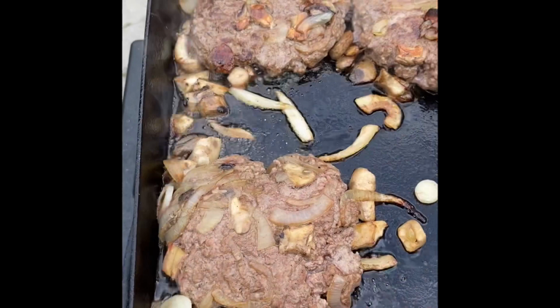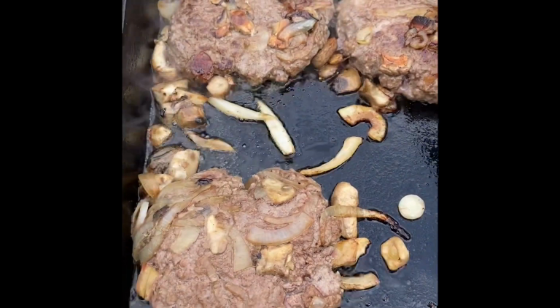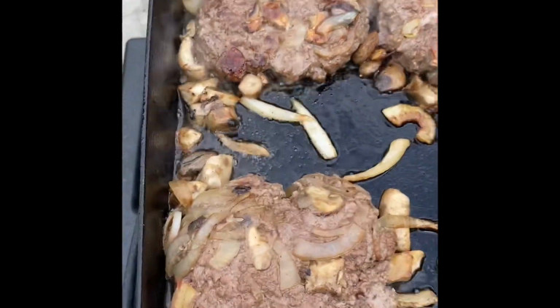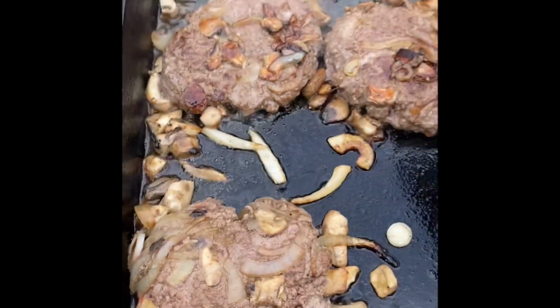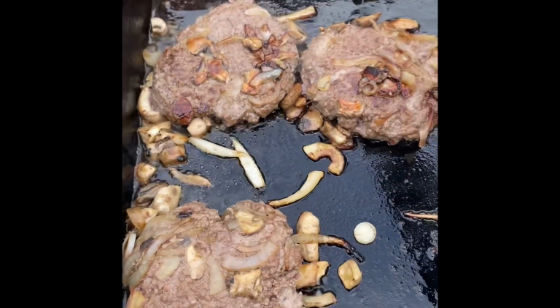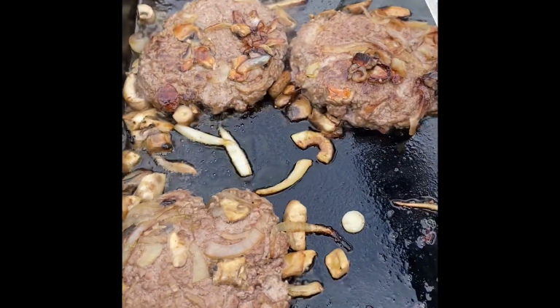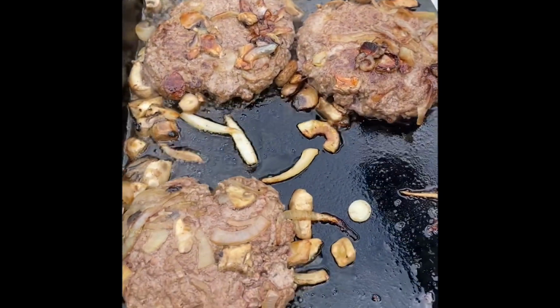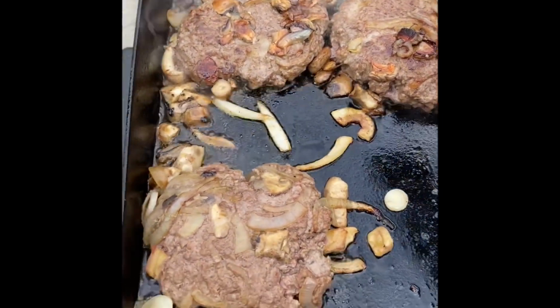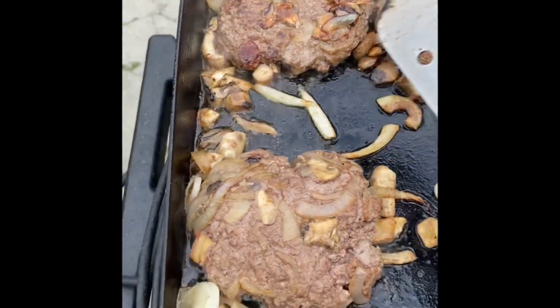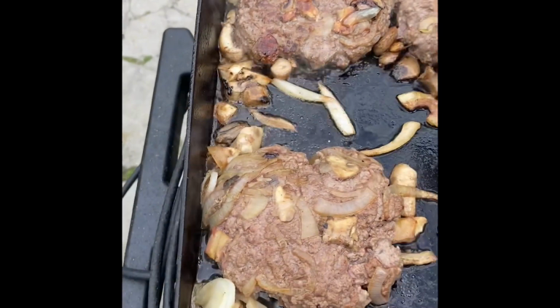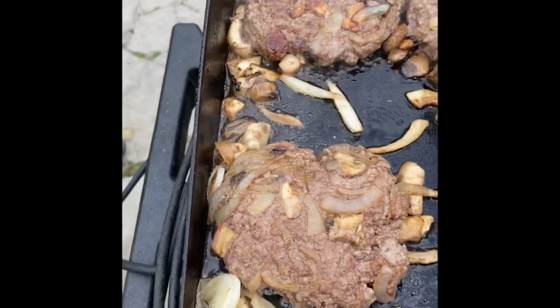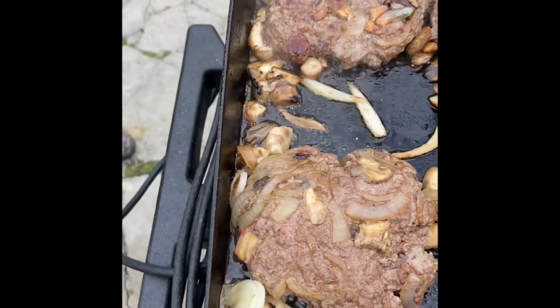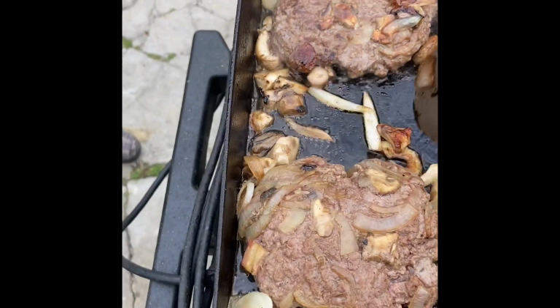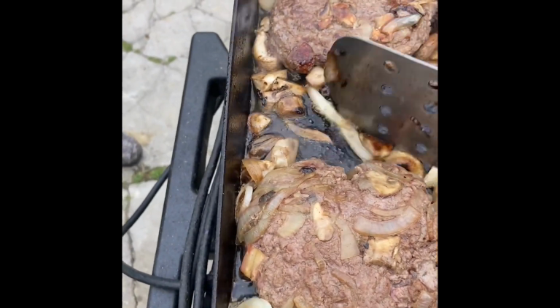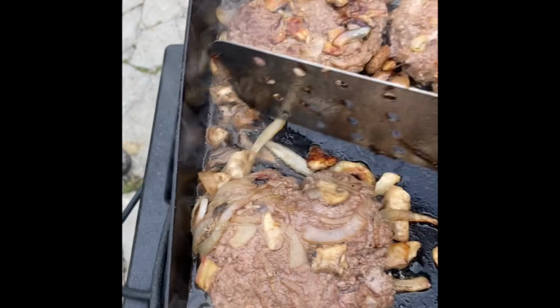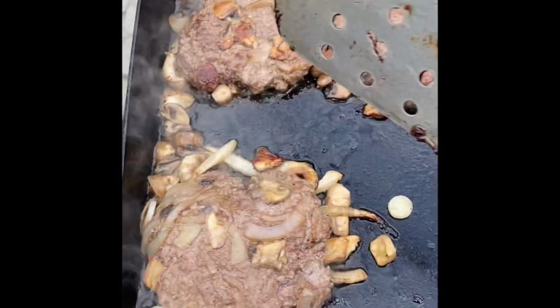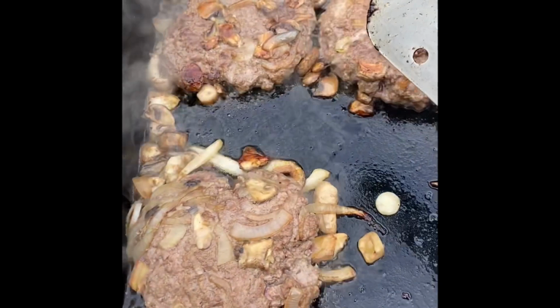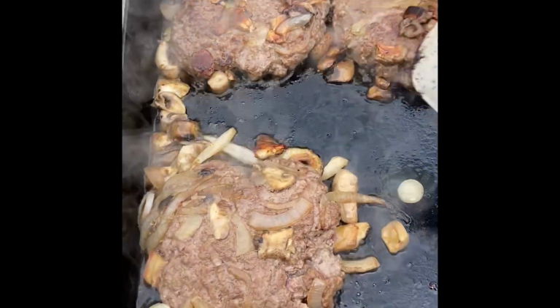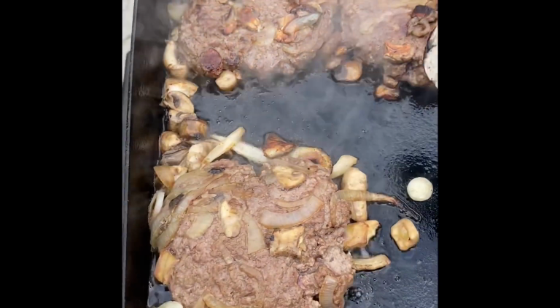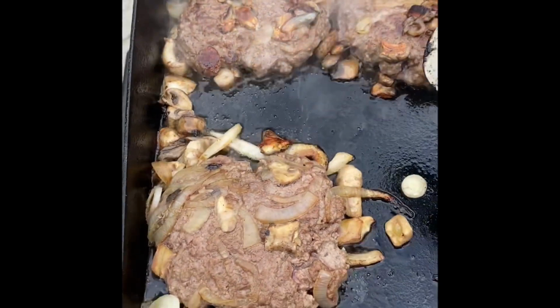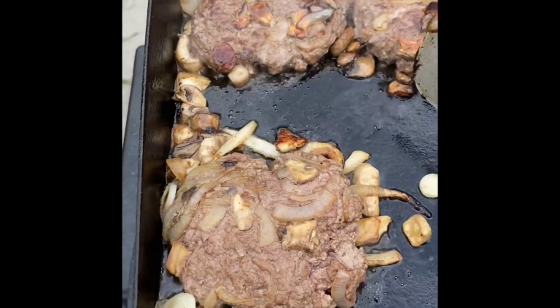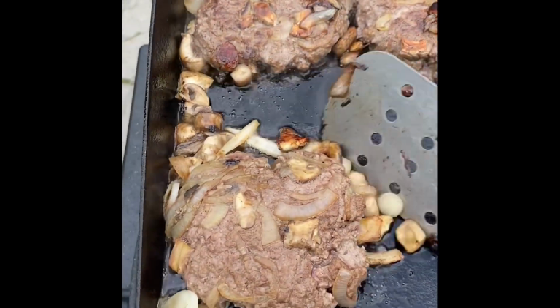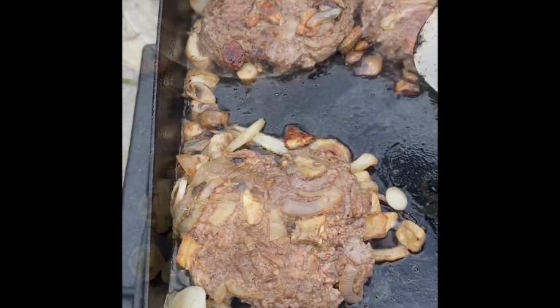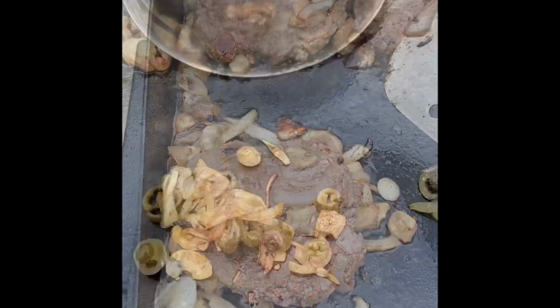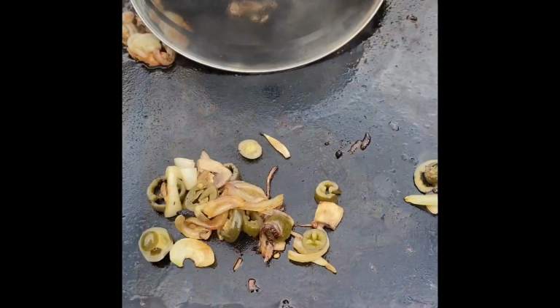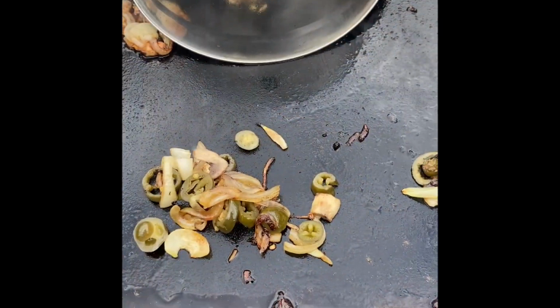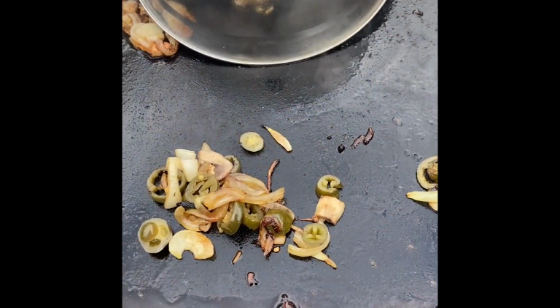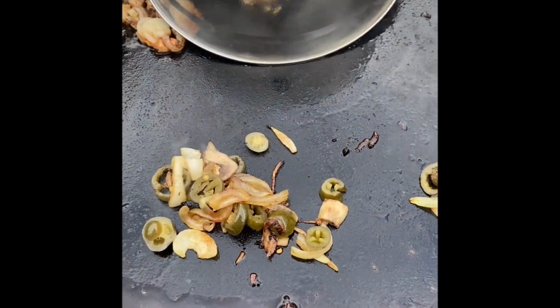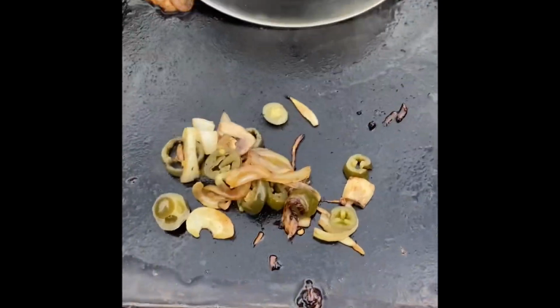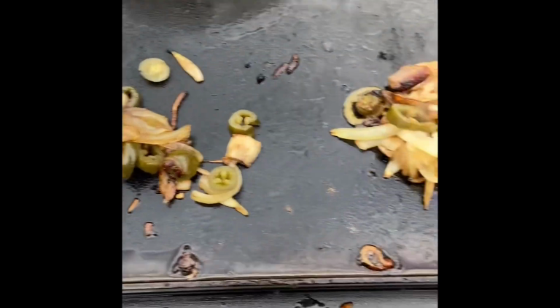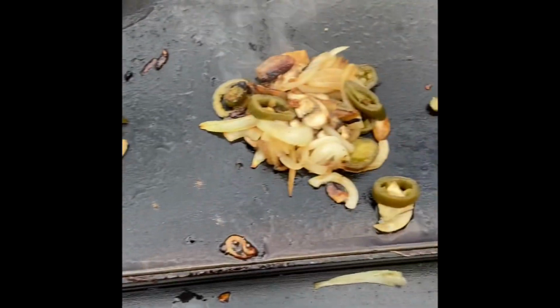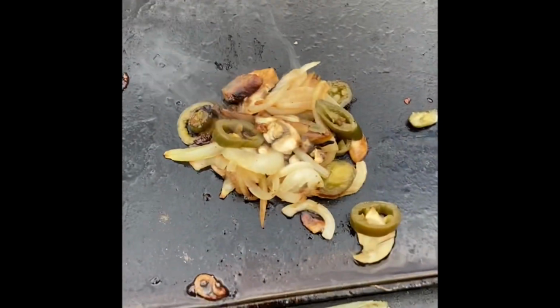The first couple ones are done. They're going to go in the oven with some cheese on them — they'll be good to go. Now we're ready for the jalapeño ones.